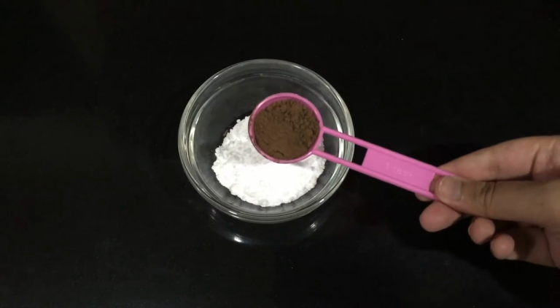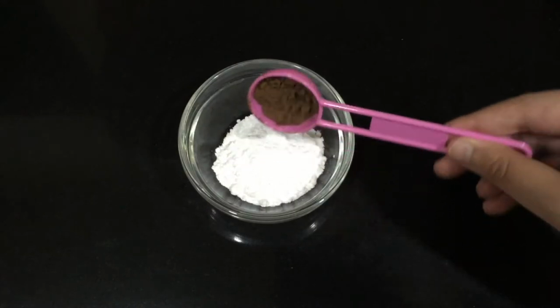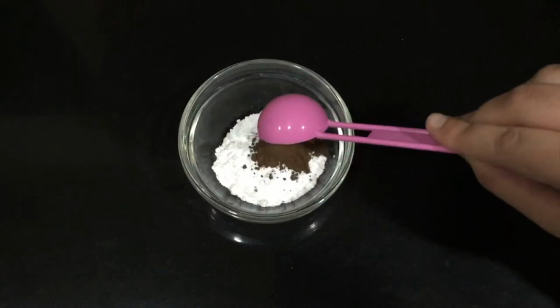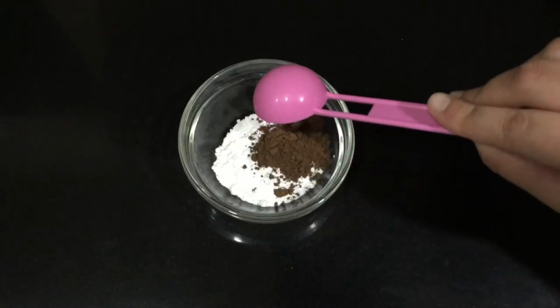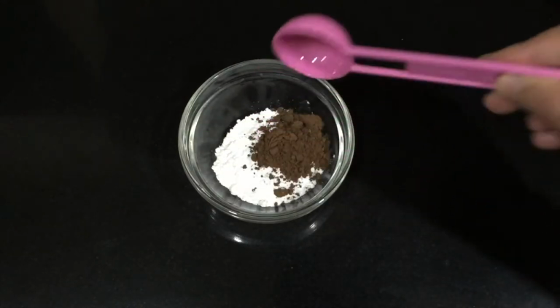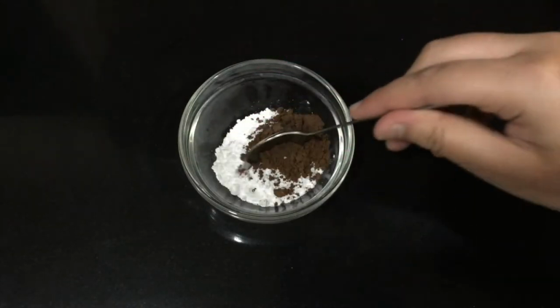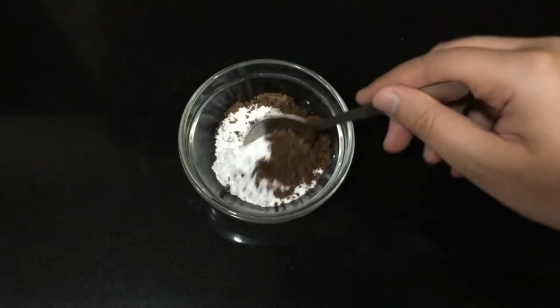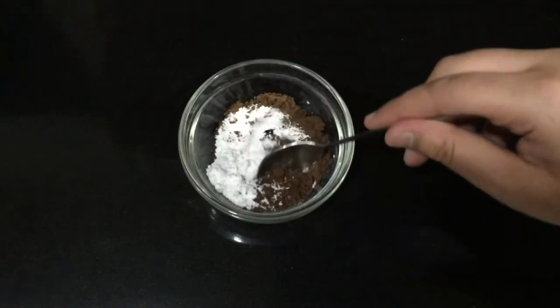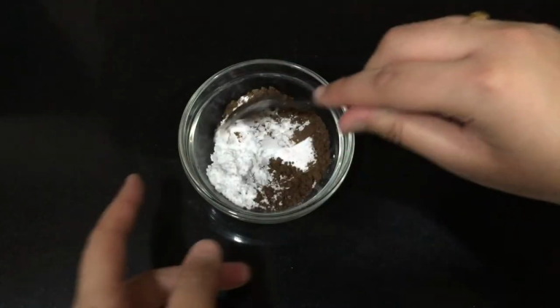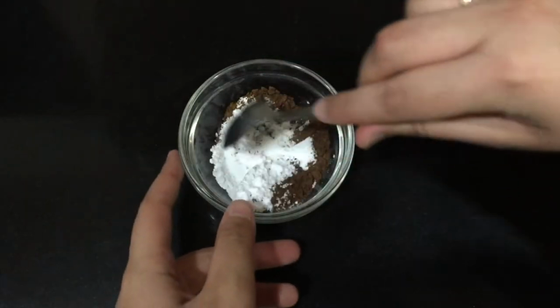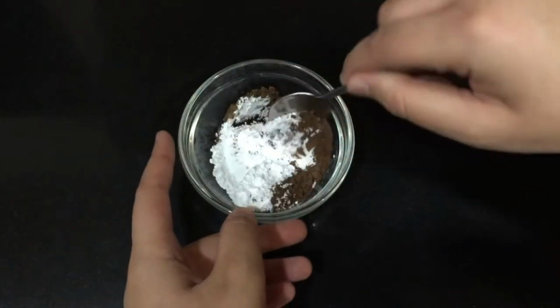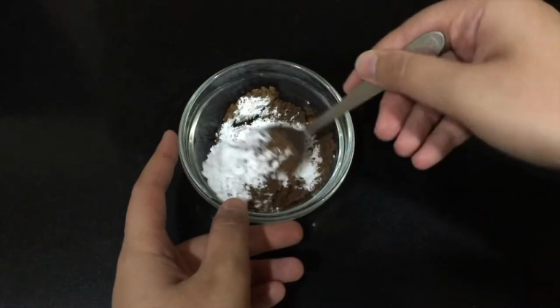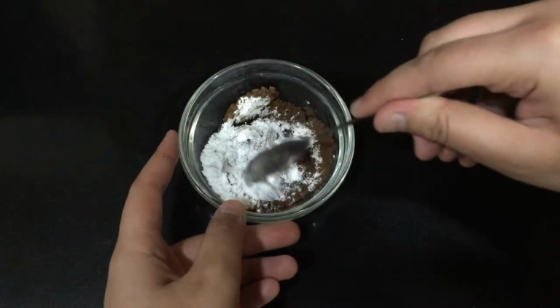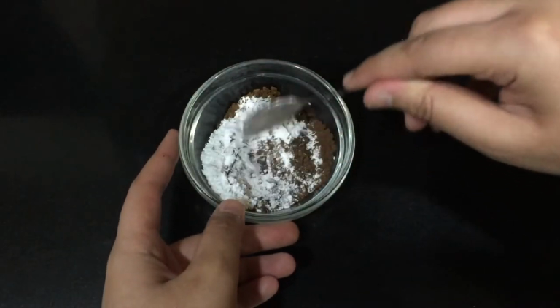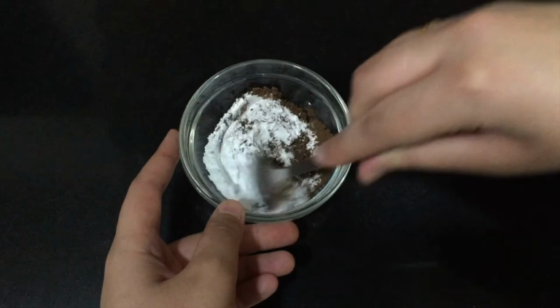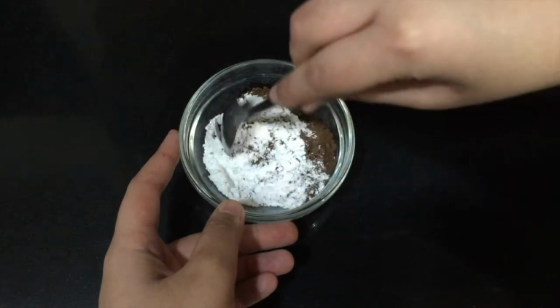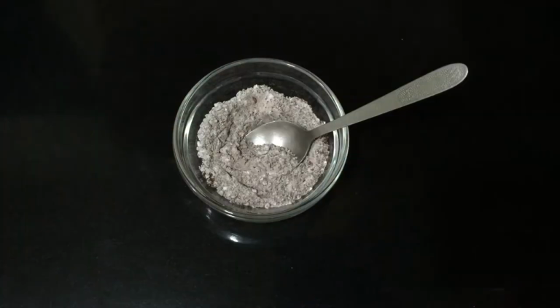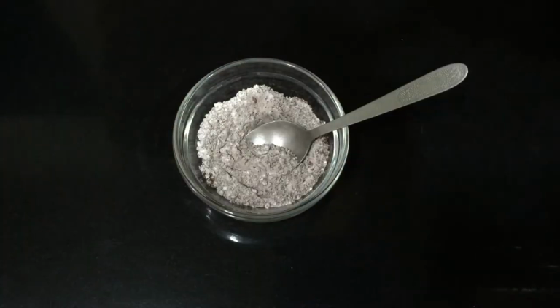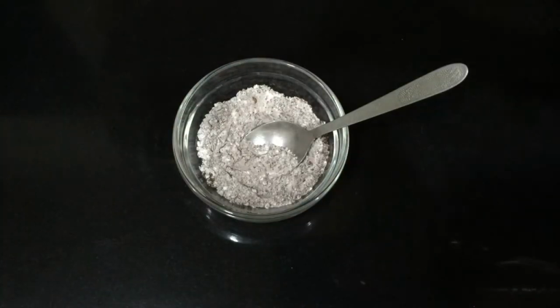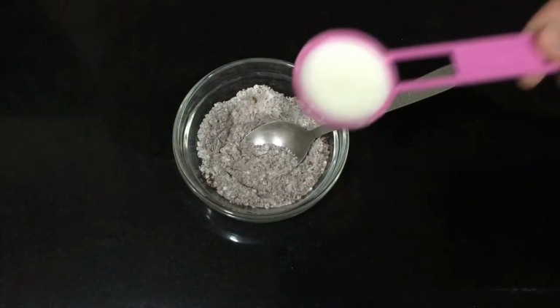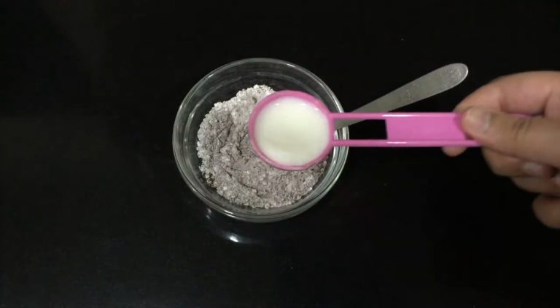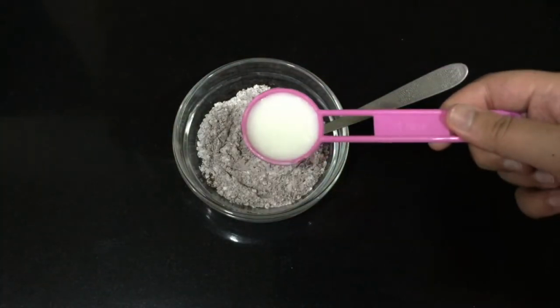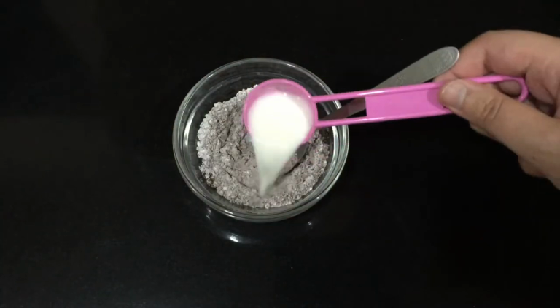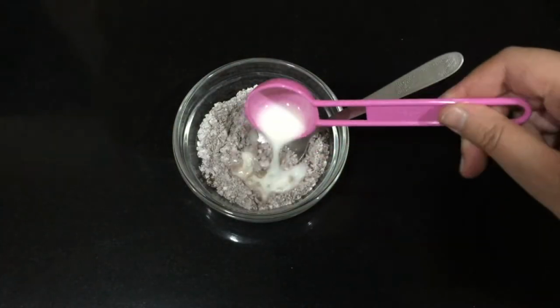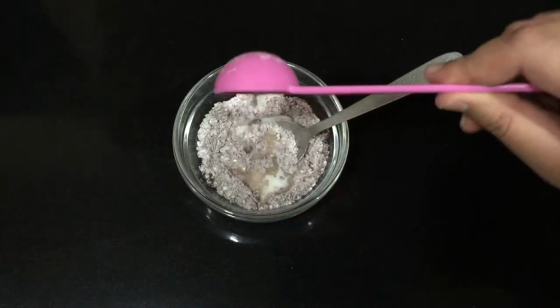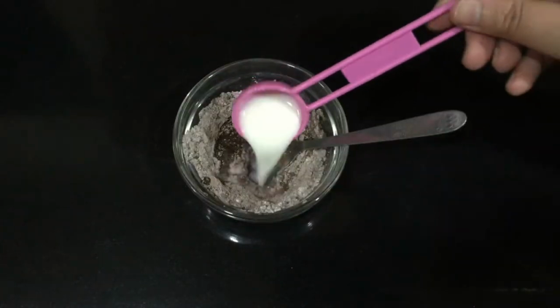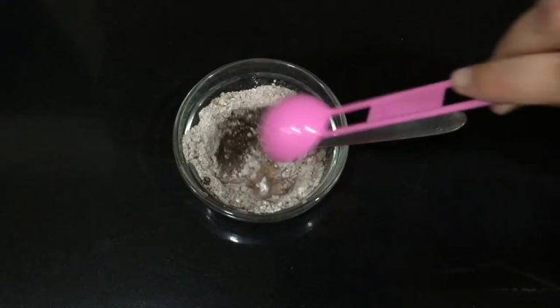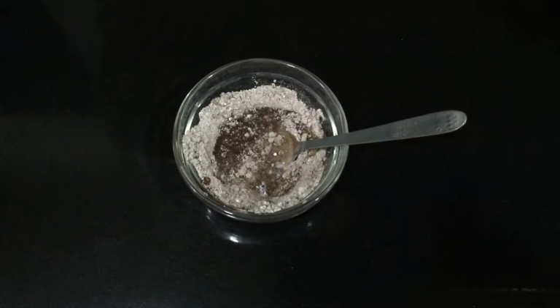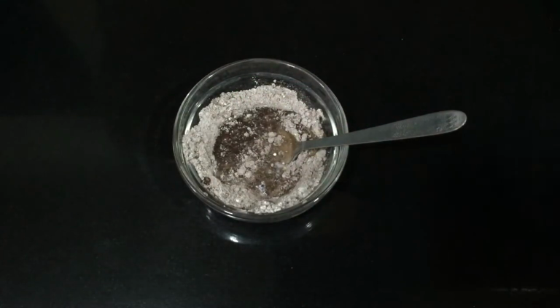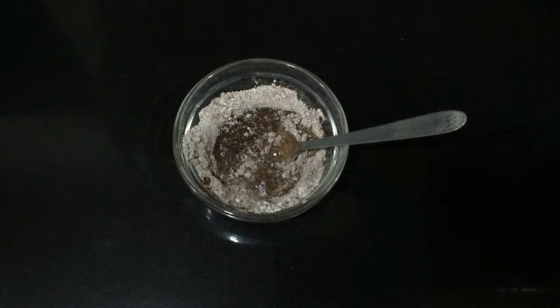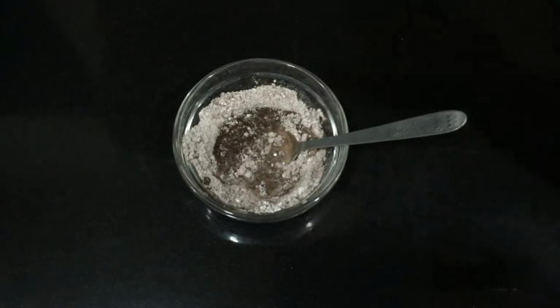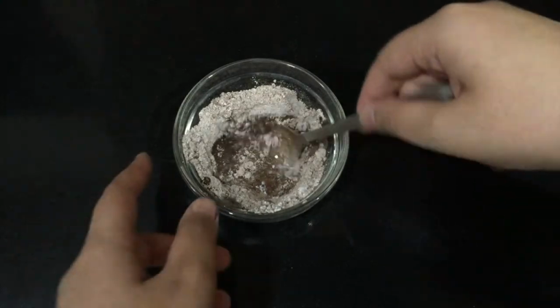First, take a small bowl and add in the sugar and cocoa powder. Mix both ingredients together, then add in 1/4 cup of milk and mix it until it forms a smooth mixture.